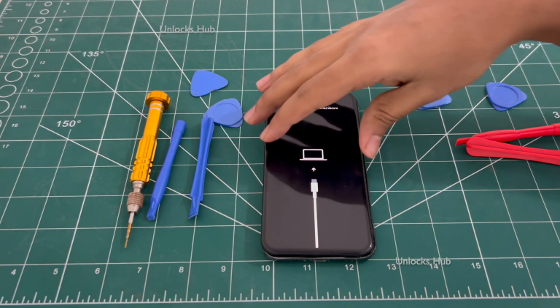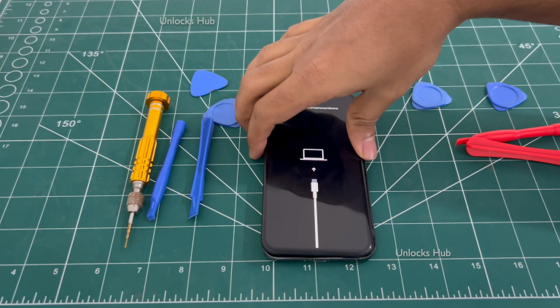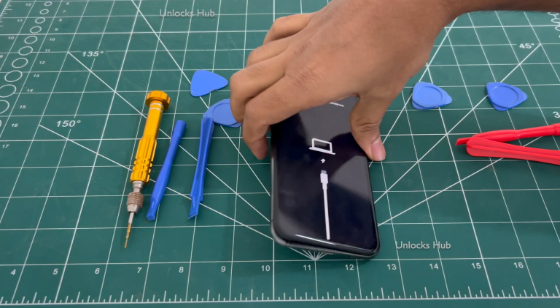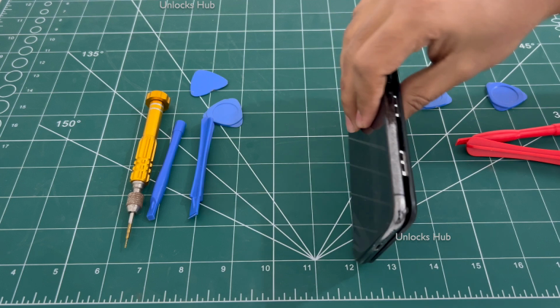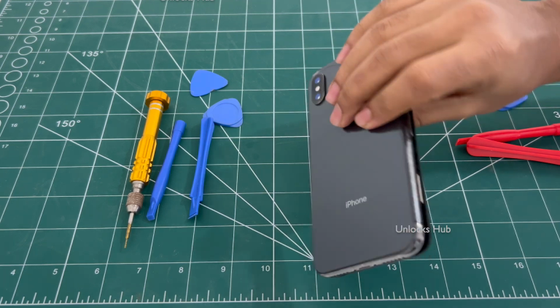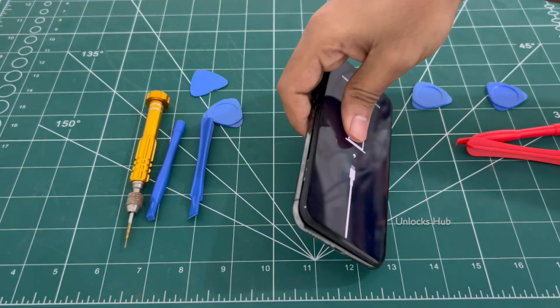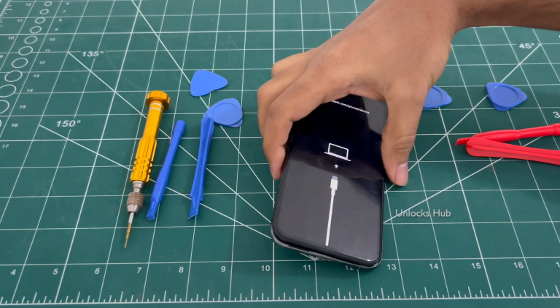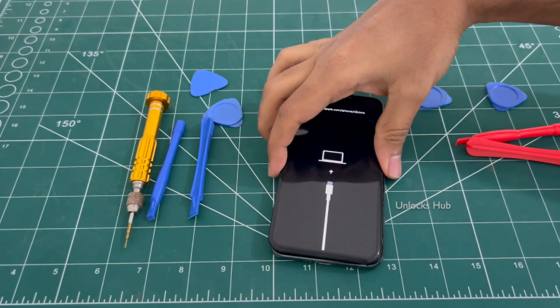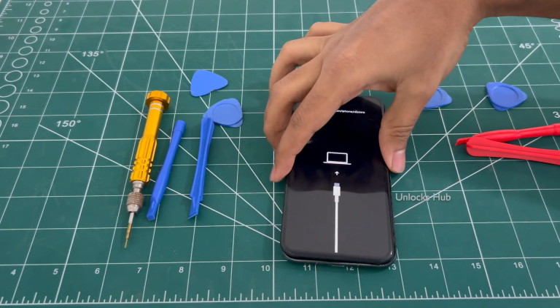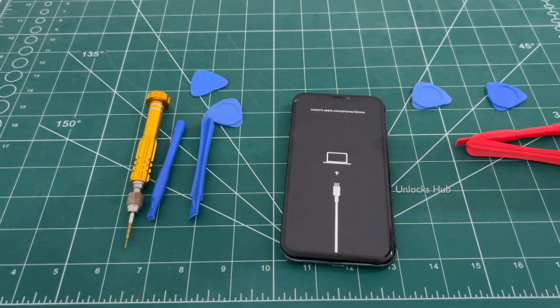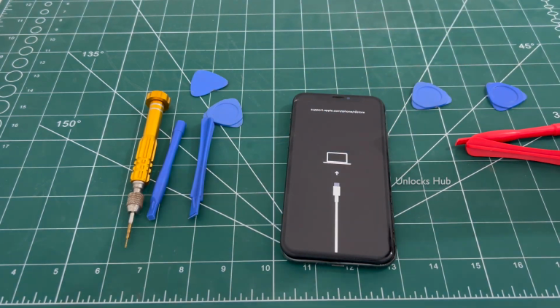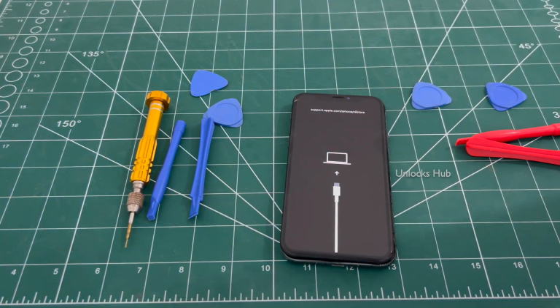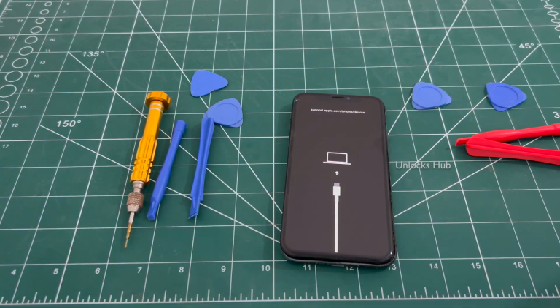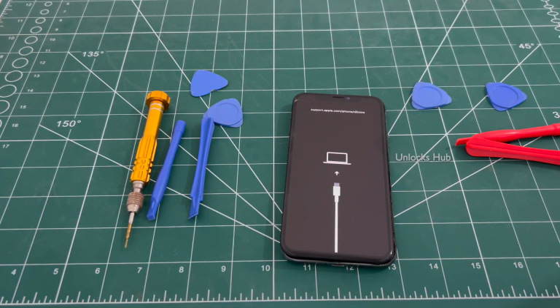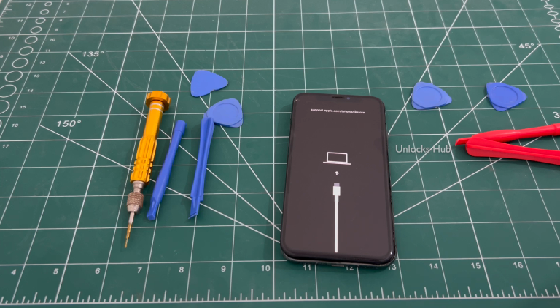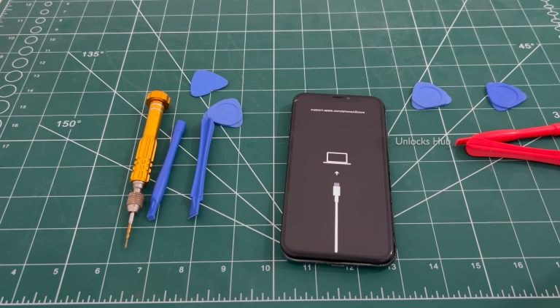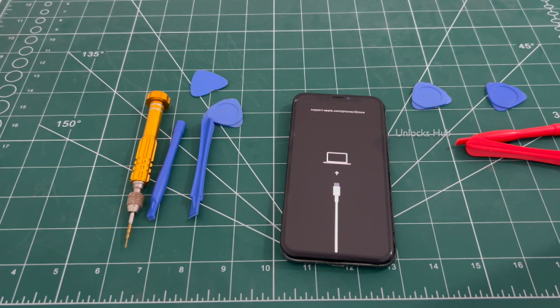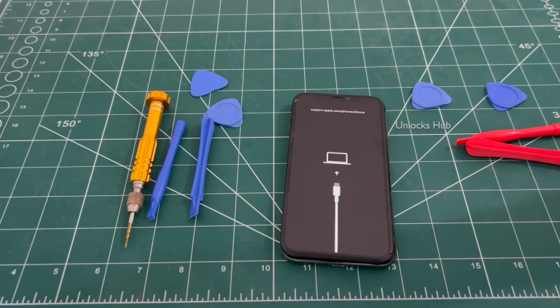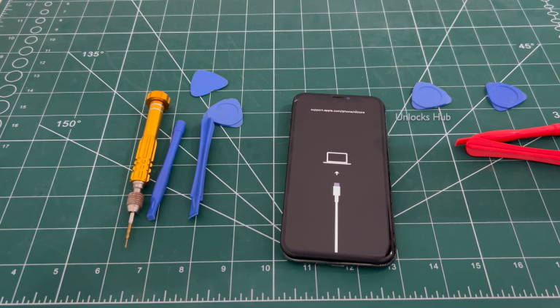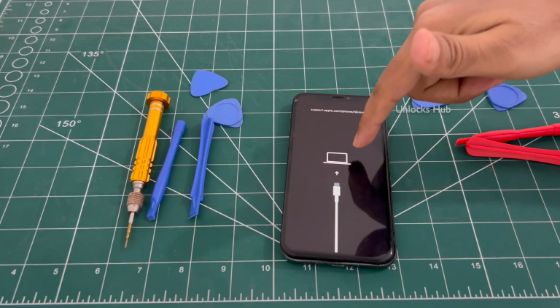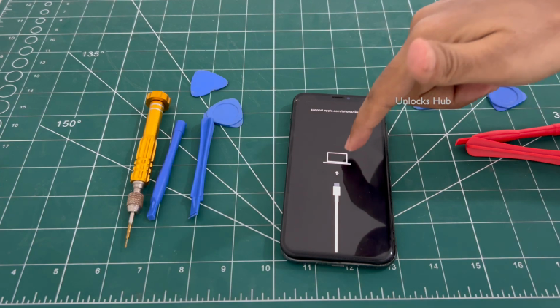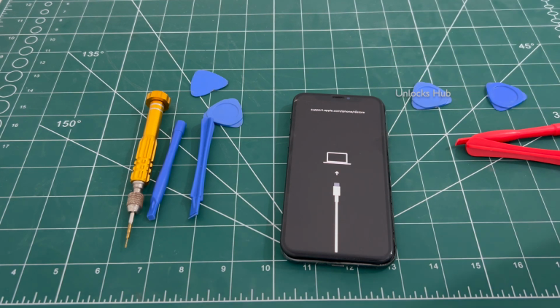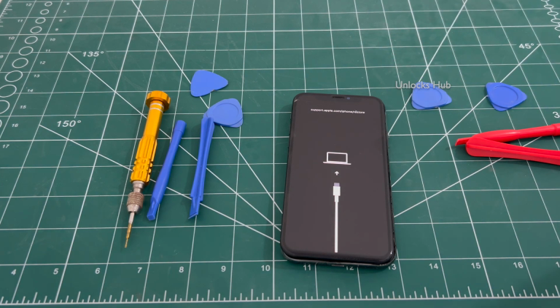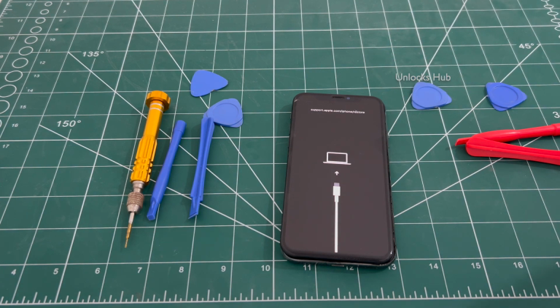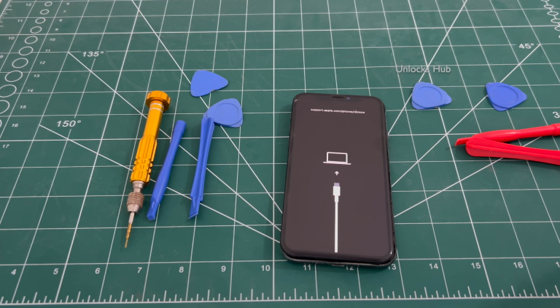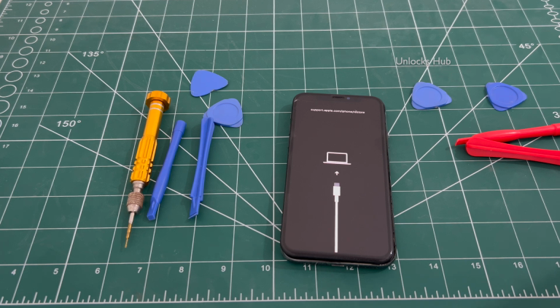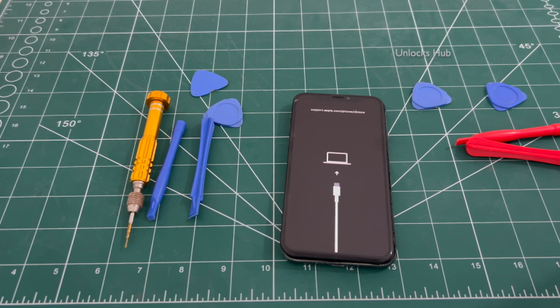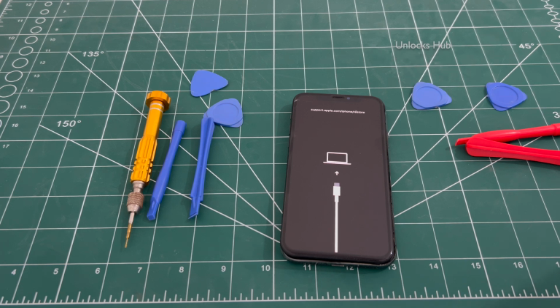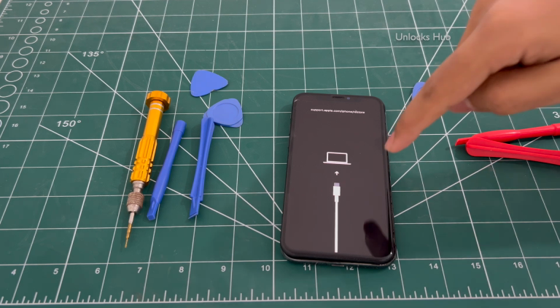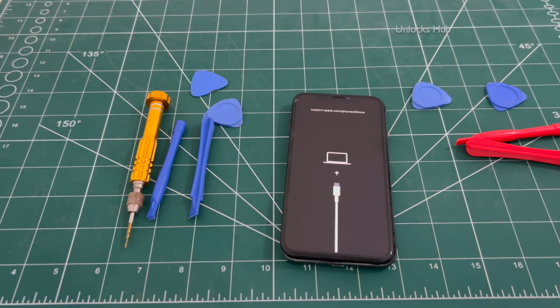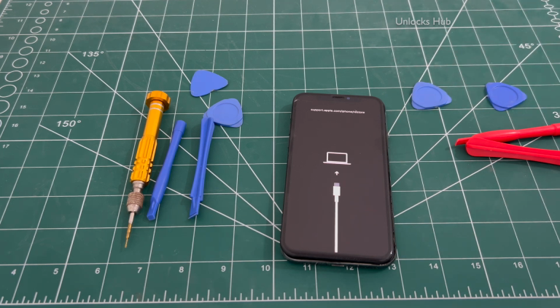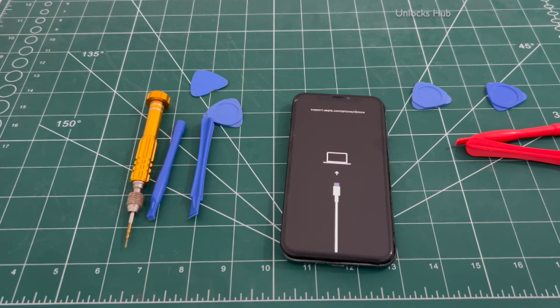This is an iPhone X which has motherboard damage and it is stuck on the 'Connect to iTunes' screen. Even after multiple tries I was not able to get out of the screen, and finally we found out that the motherboard is permanently damaged.